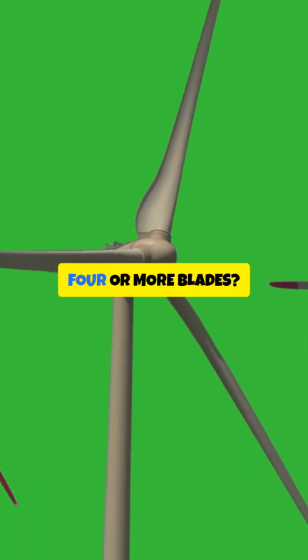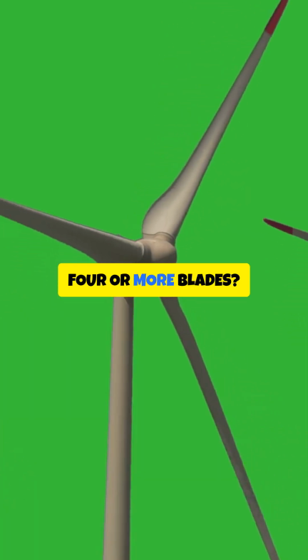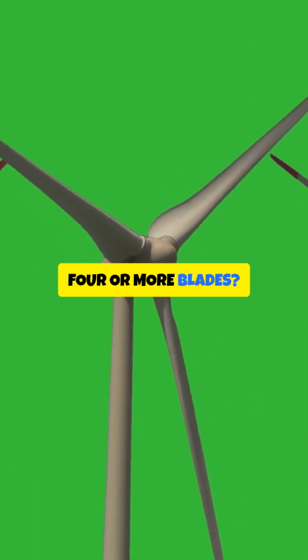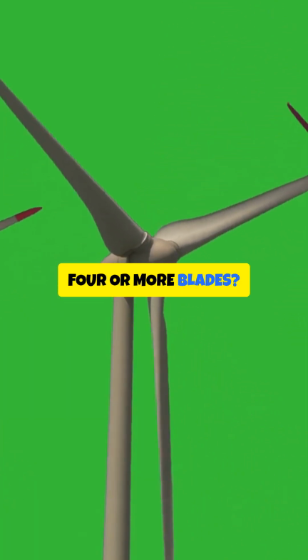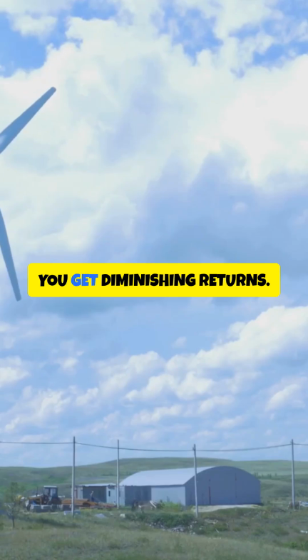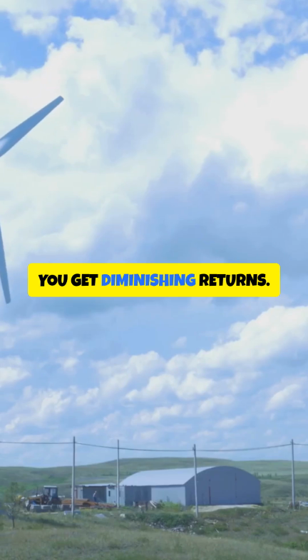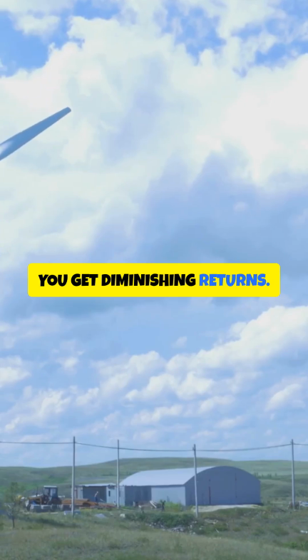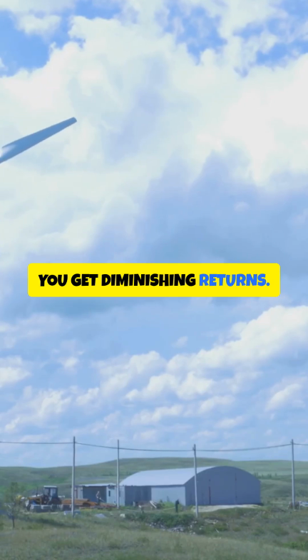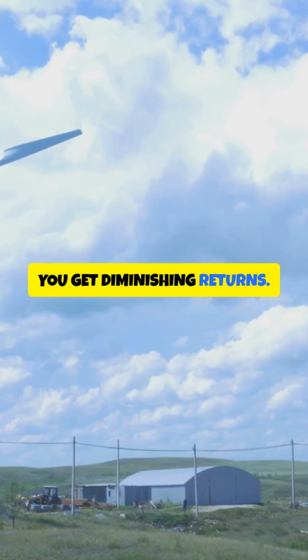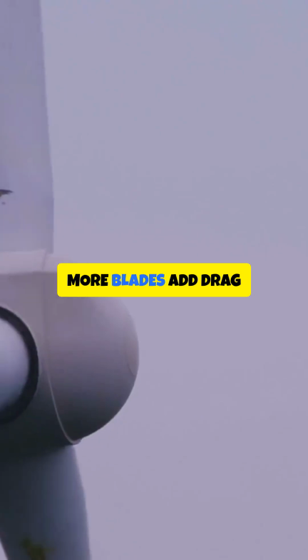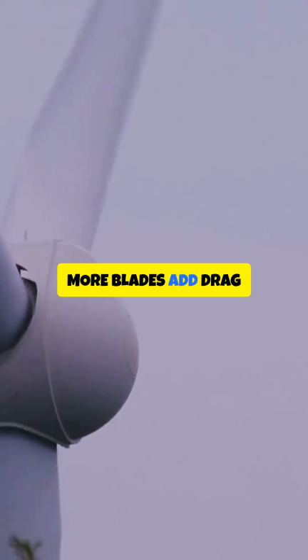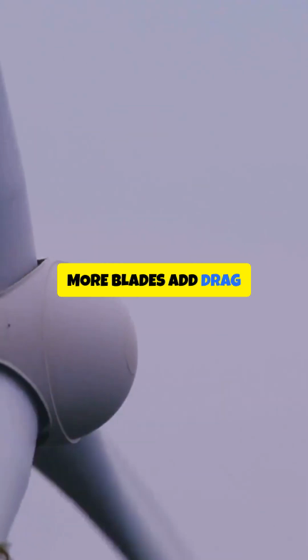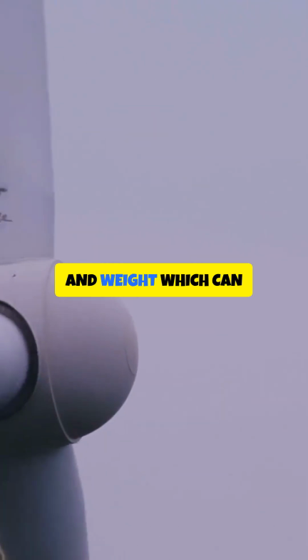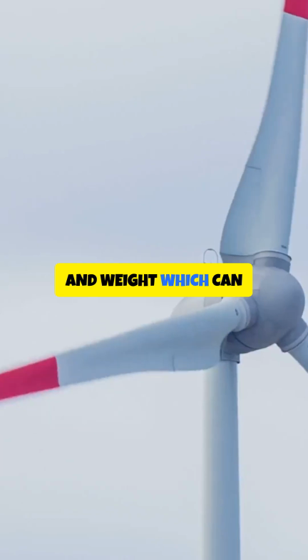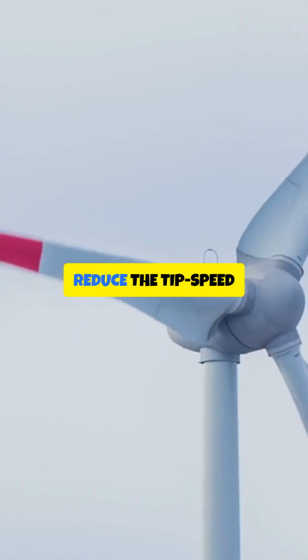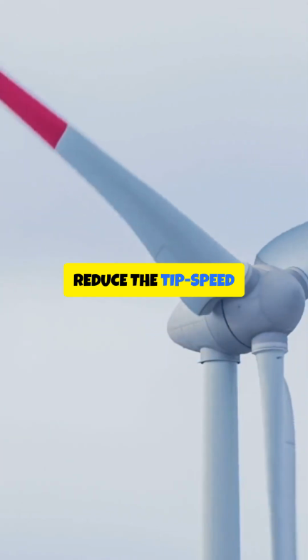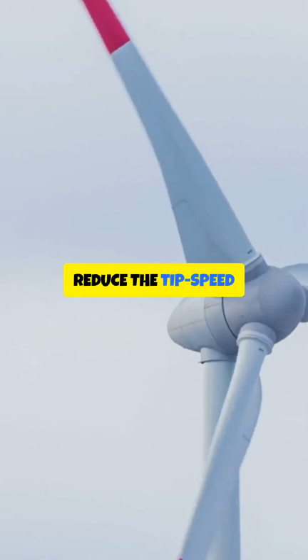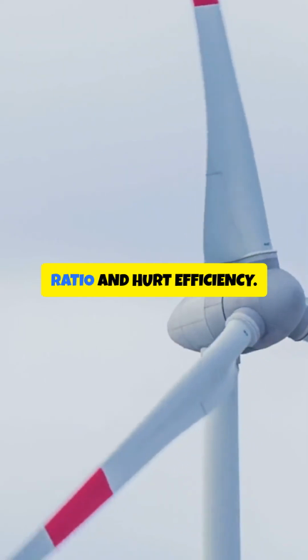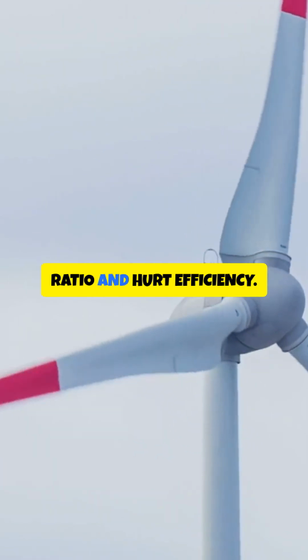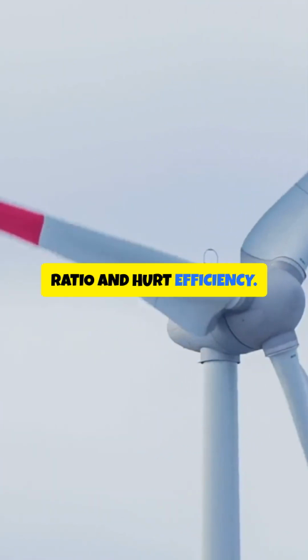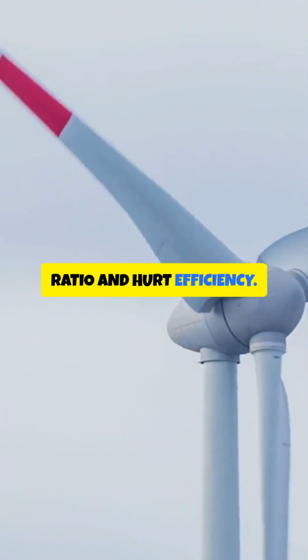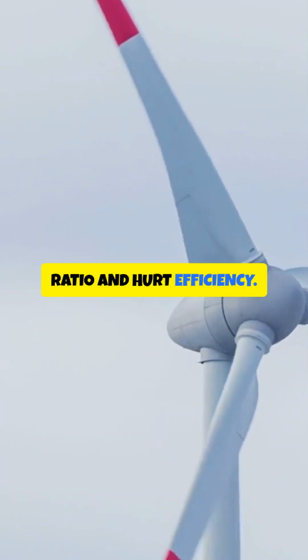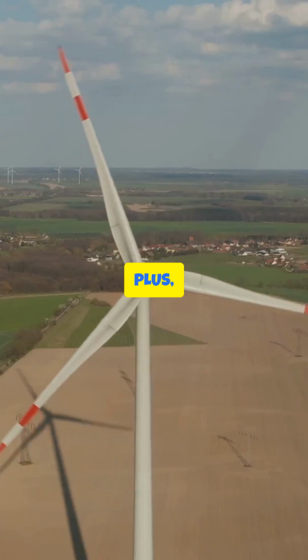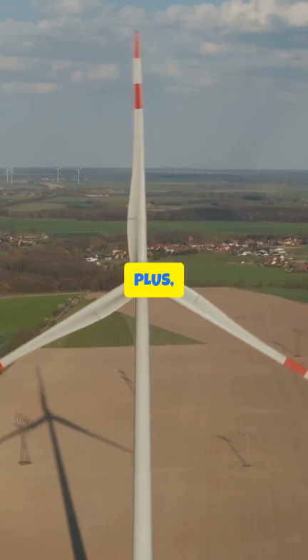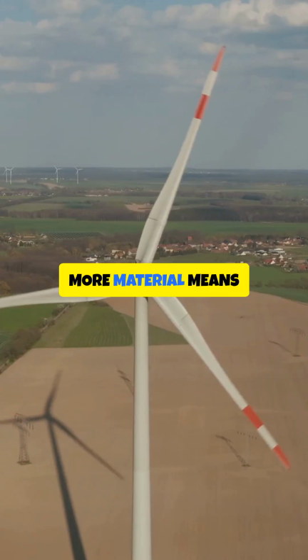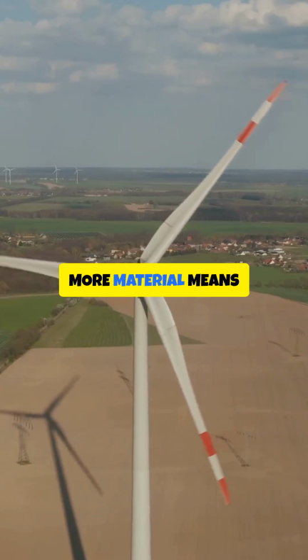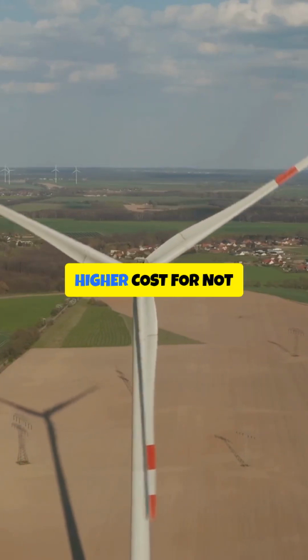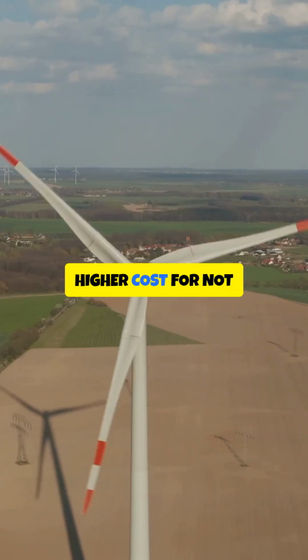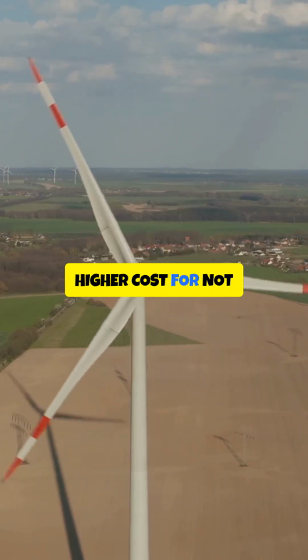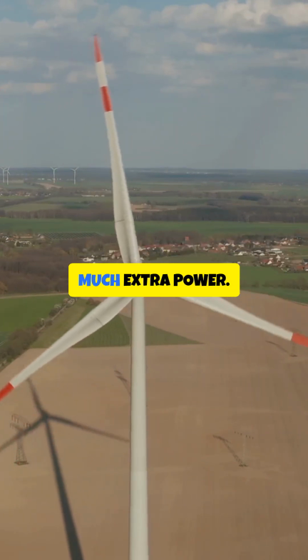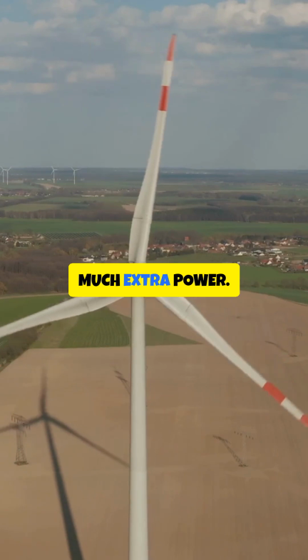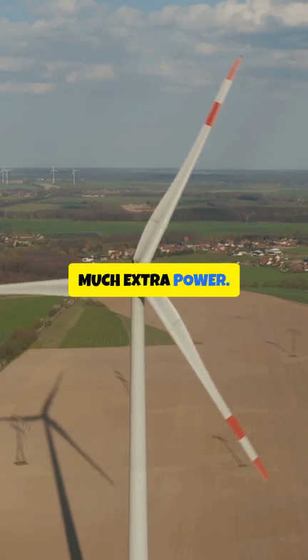Four or more blades? You get diminishing returns. More blades add drag and weight, which can reduce the tip speed ratio and hurt efficiency. Plus, more material means higher cost for not much extra power.